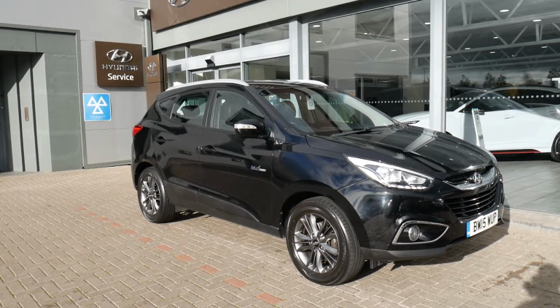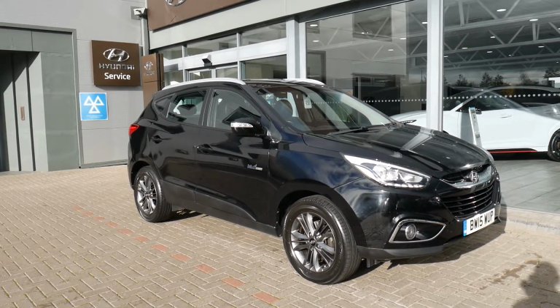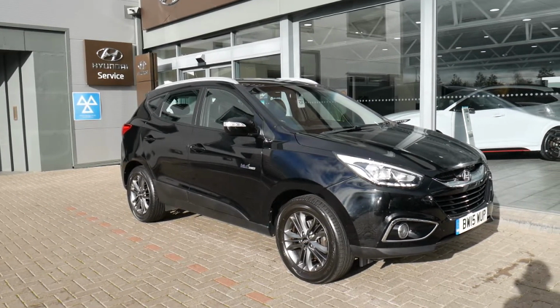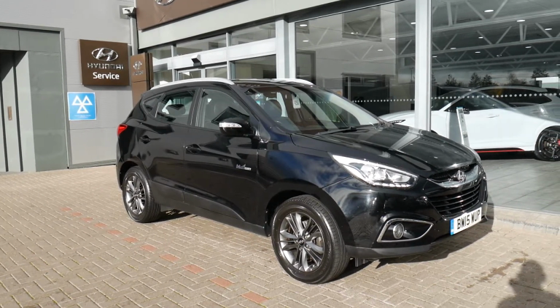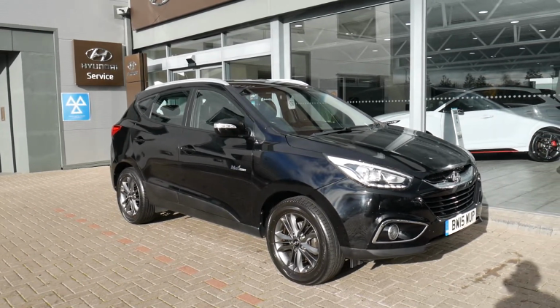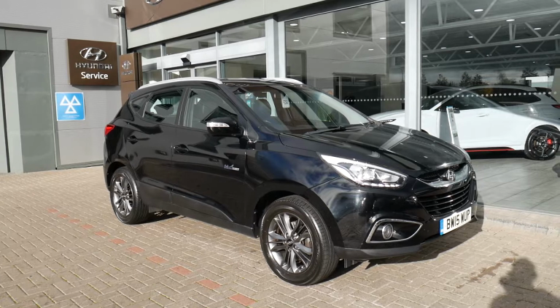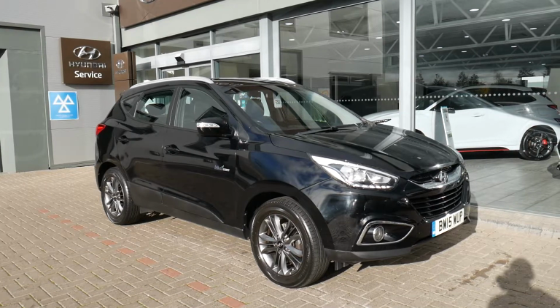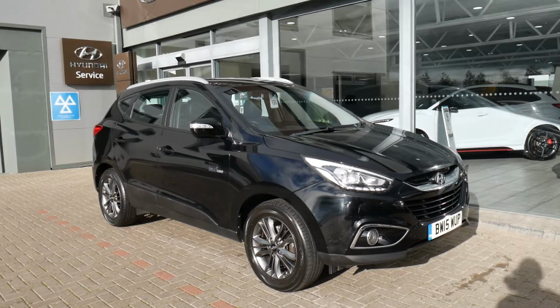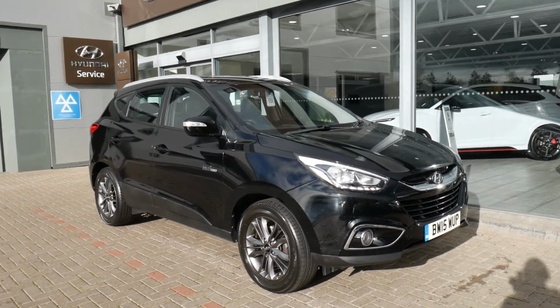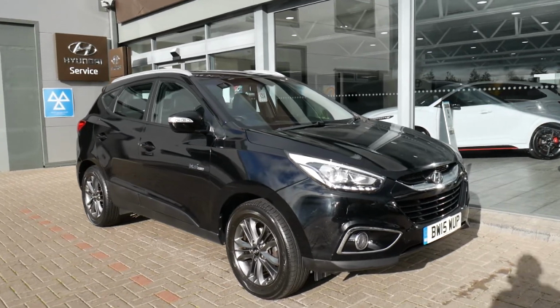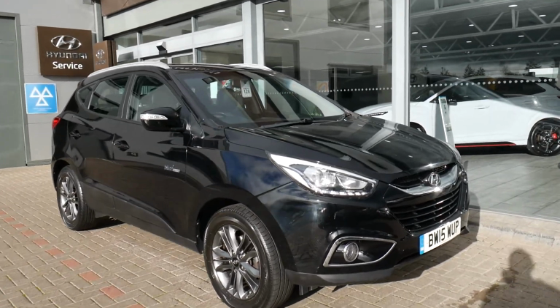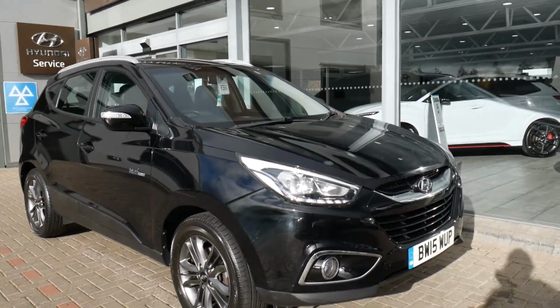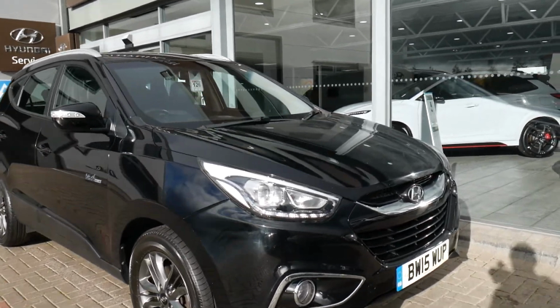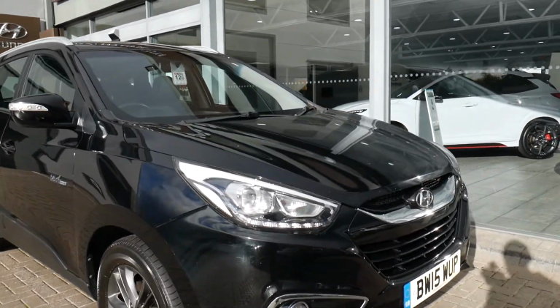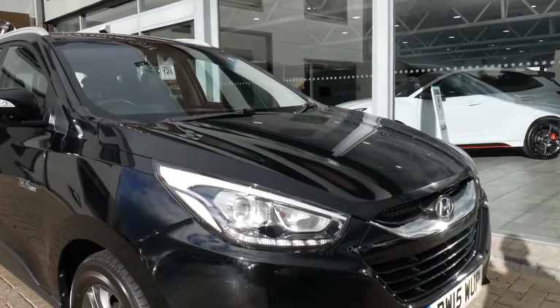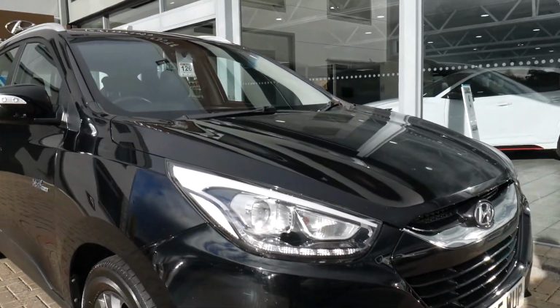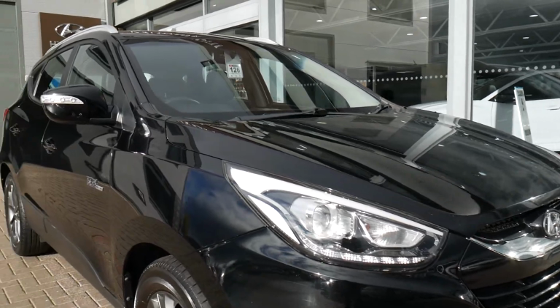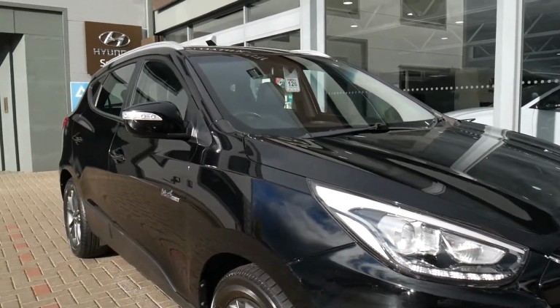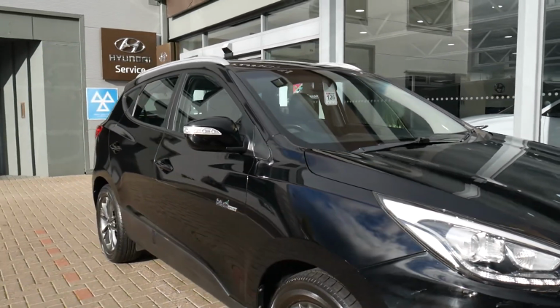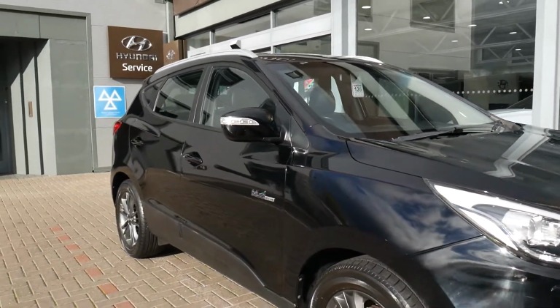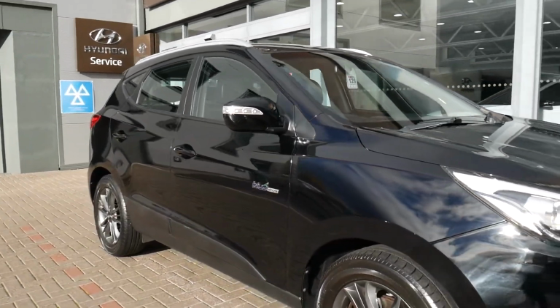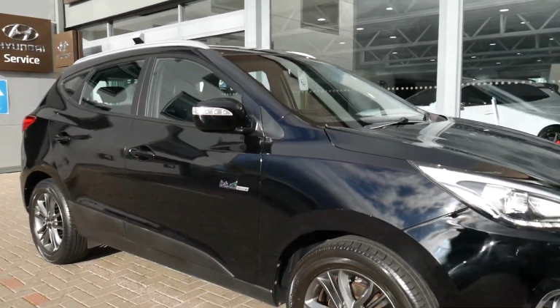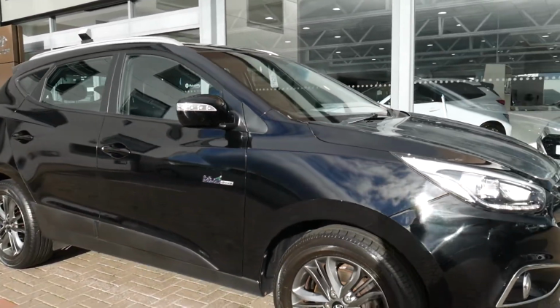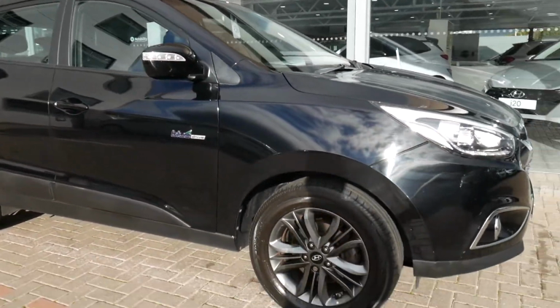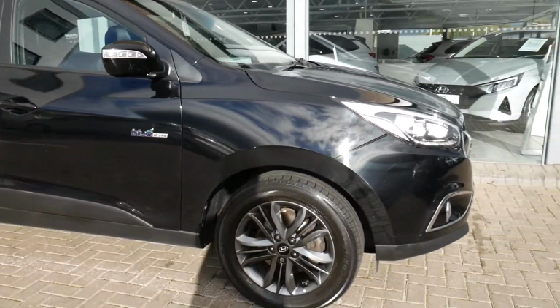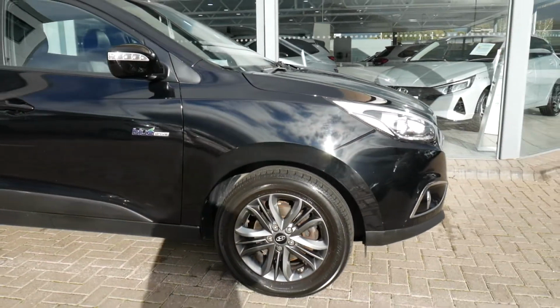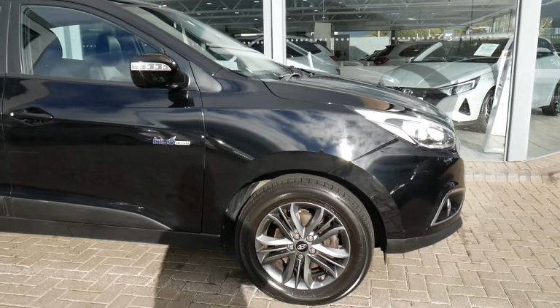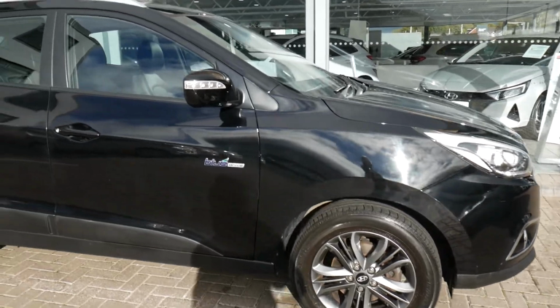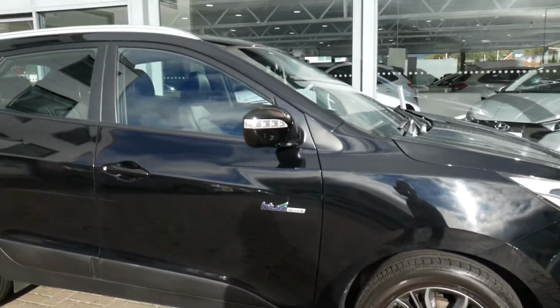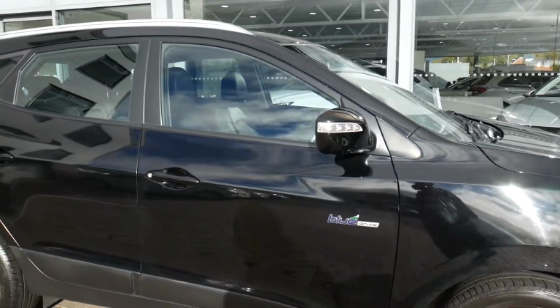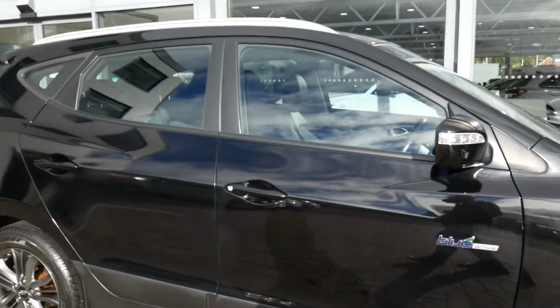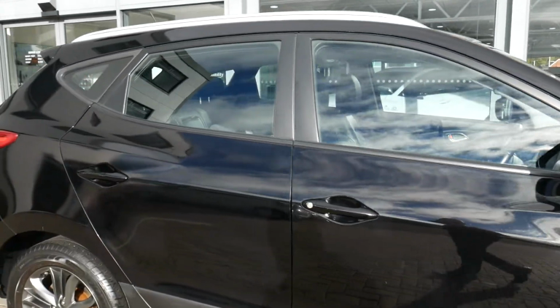Full service history, two keys, been very well looked after indeed. So it comes with your LED daytime running lights, alloy wheels, body coloured mirrors and door handles.